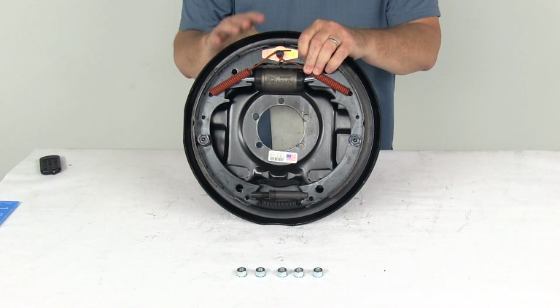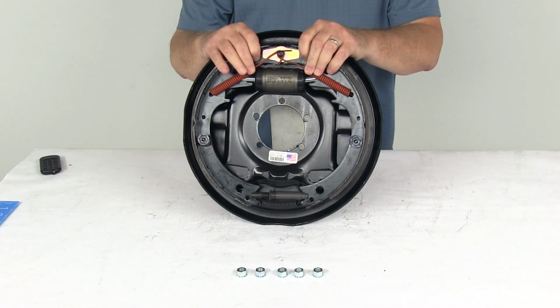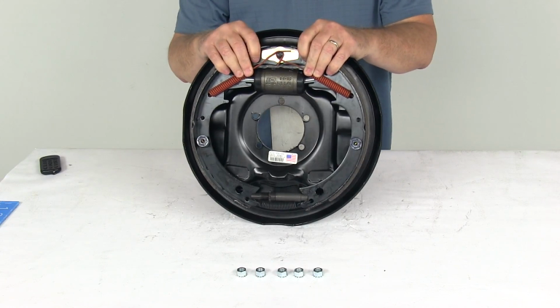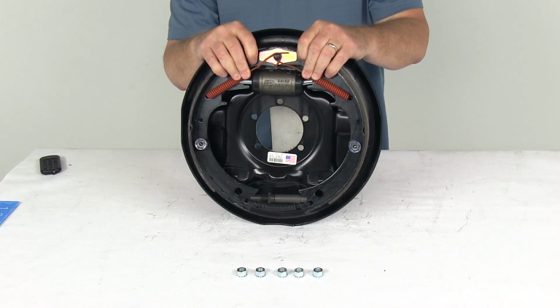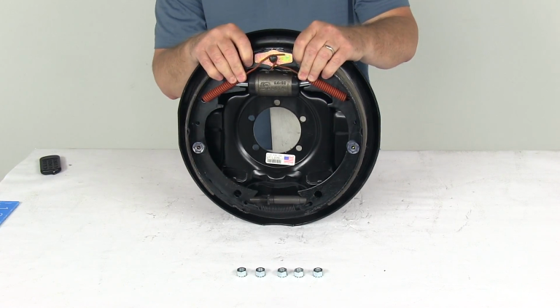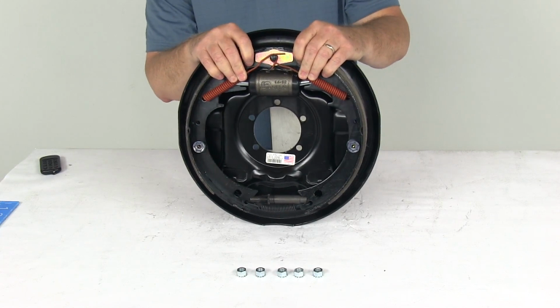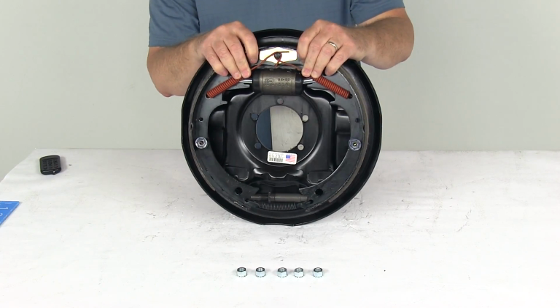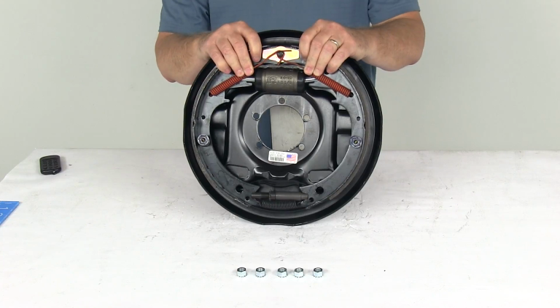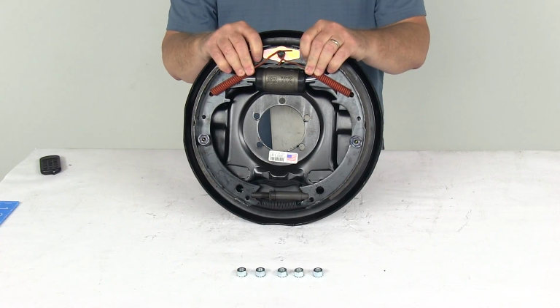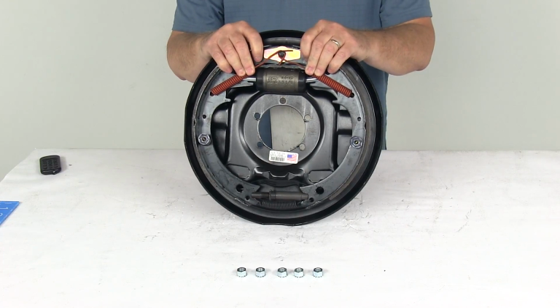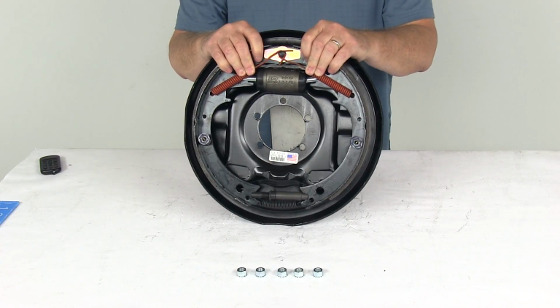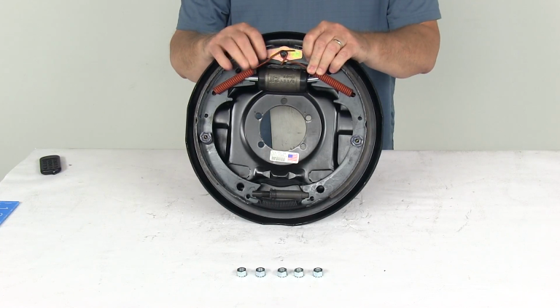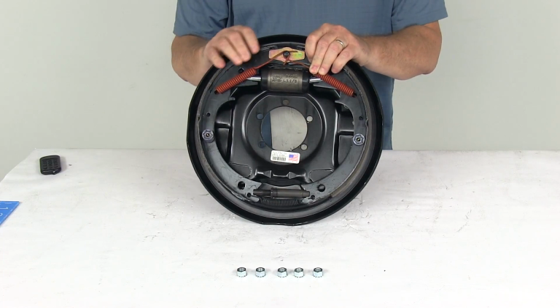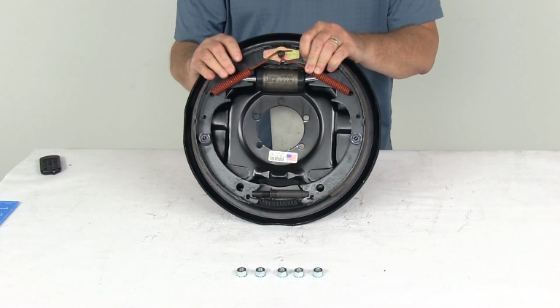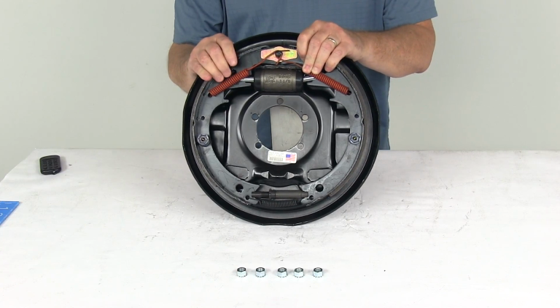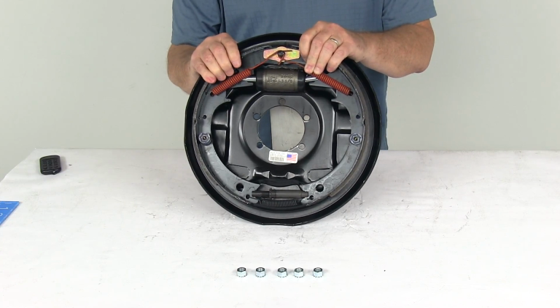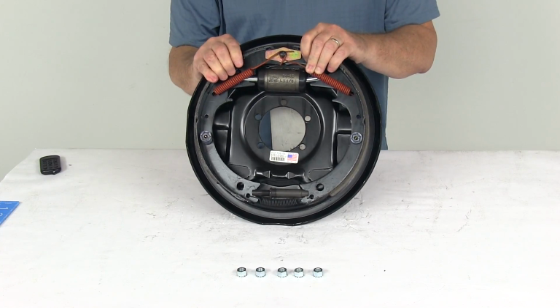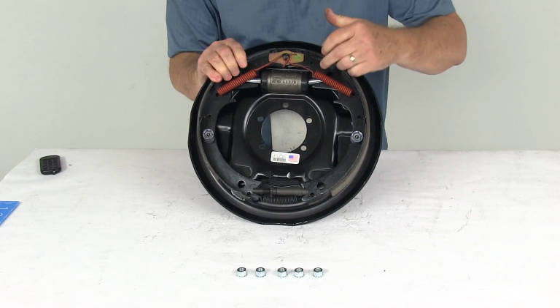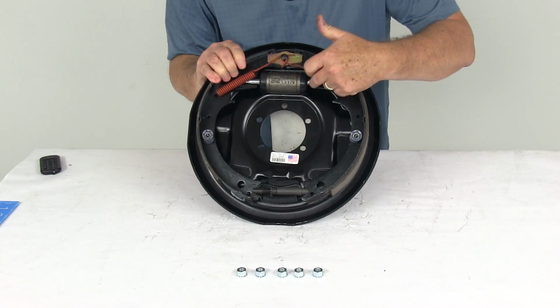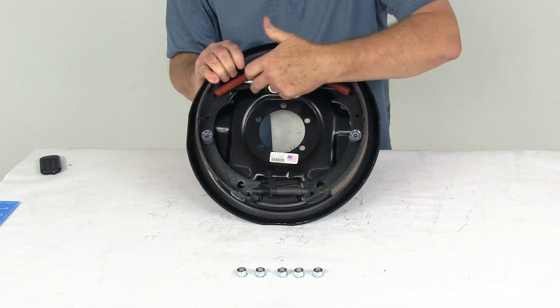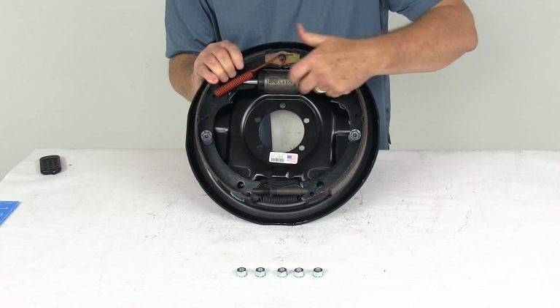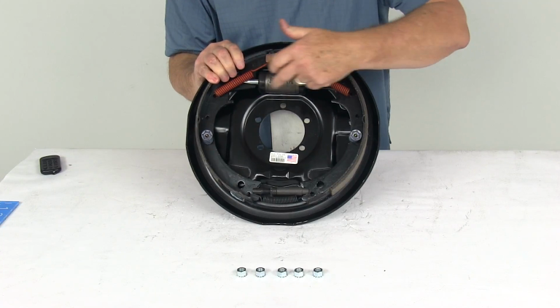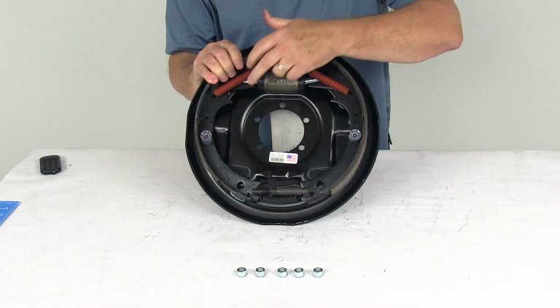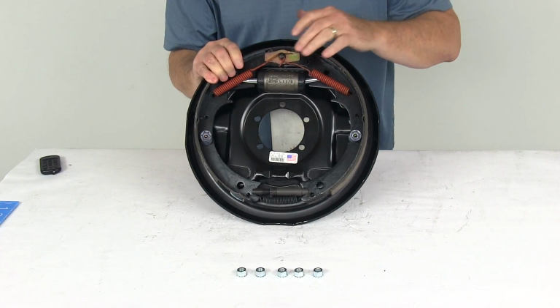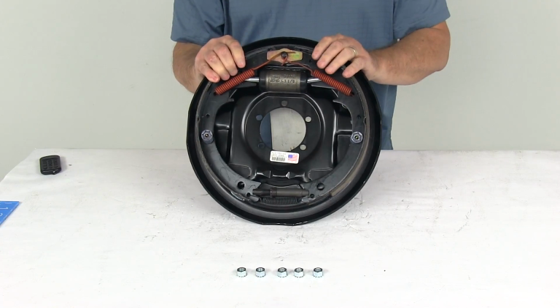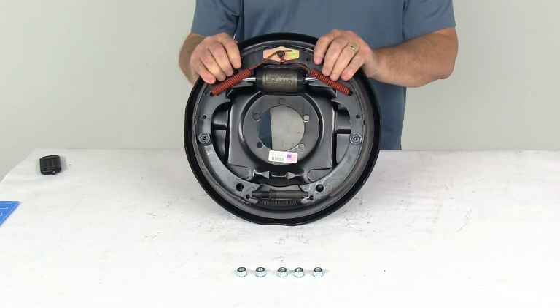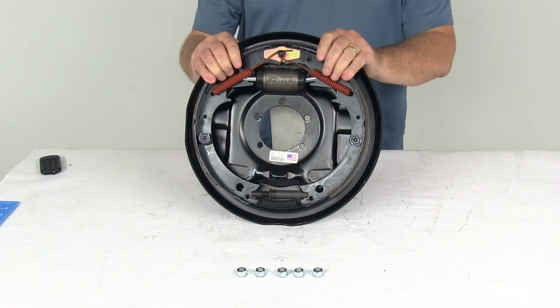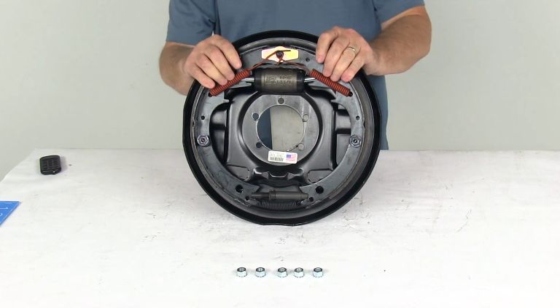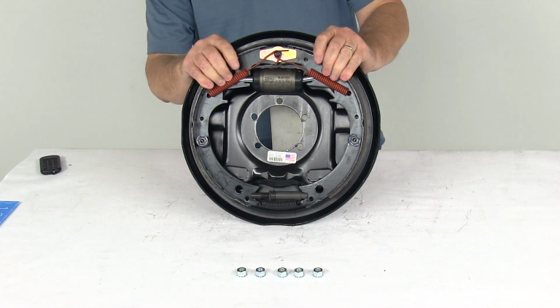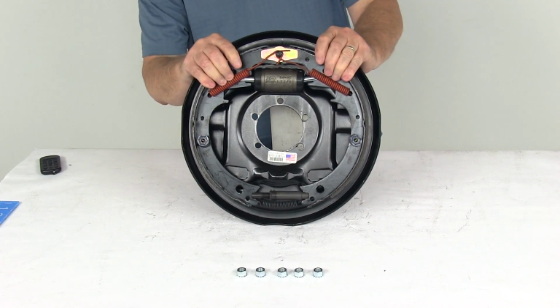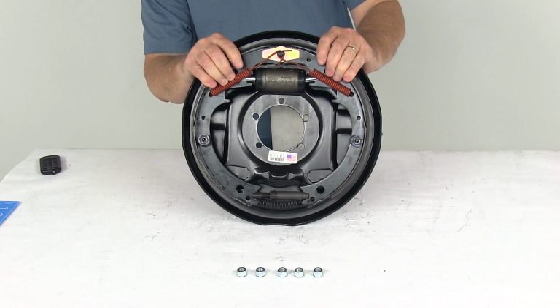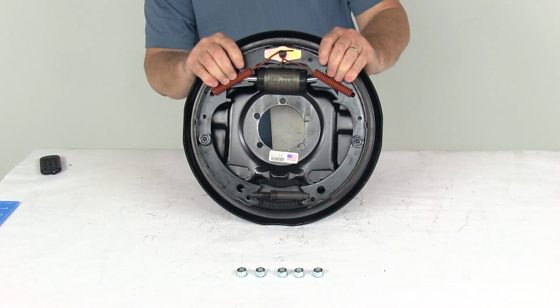Hydraulic drum brake assemblies are designed for use with surge type trailer brake actuators. This one happens to be a dual servo — you can see it's a dual plunger design — and this will deliver the same amount of braking whether you're driving forward or in reverse.